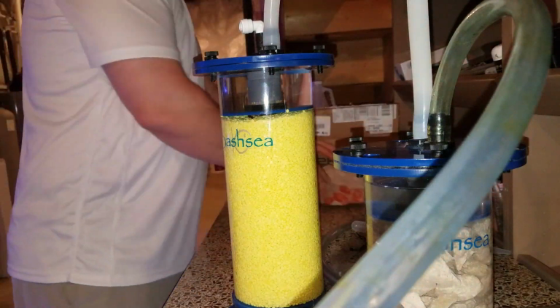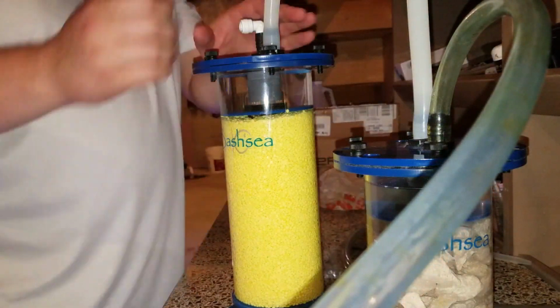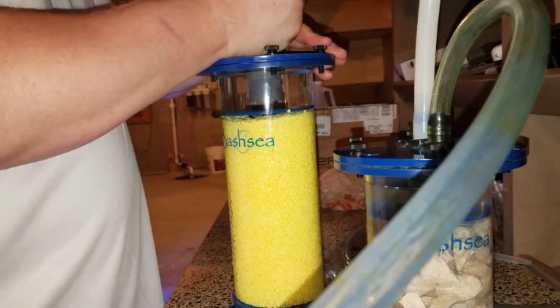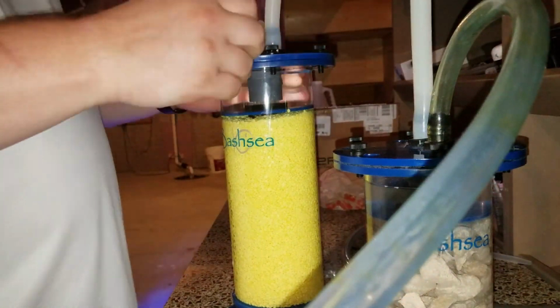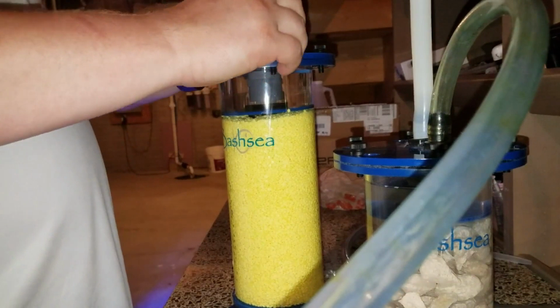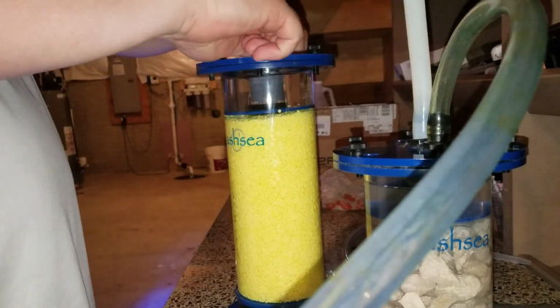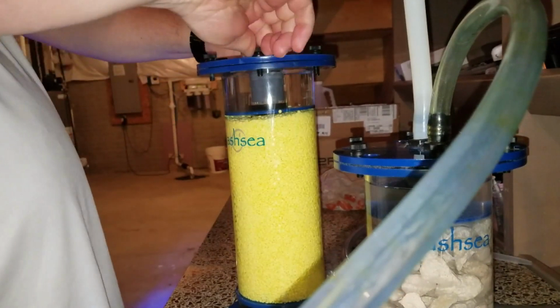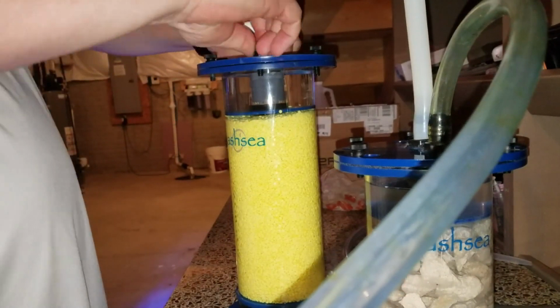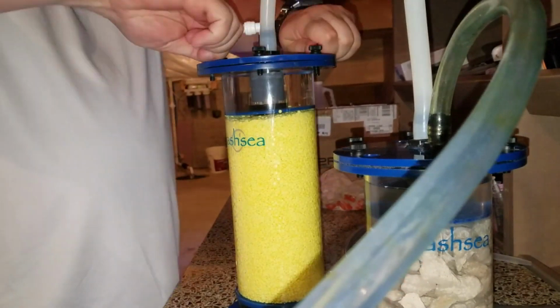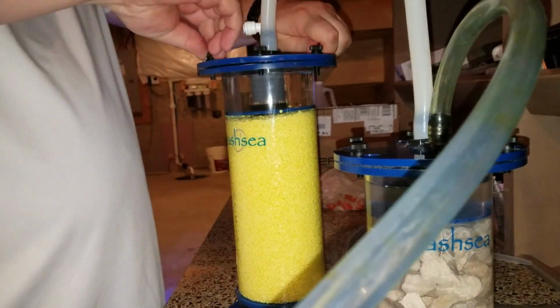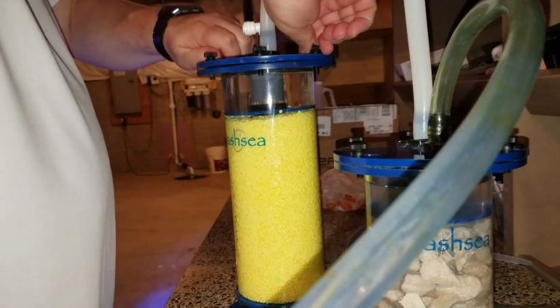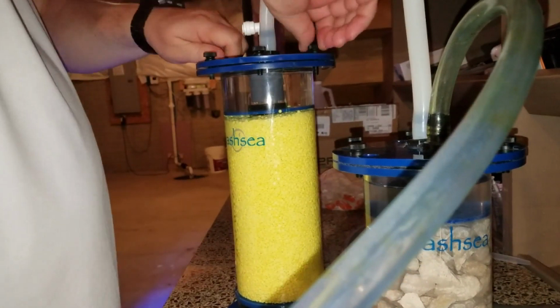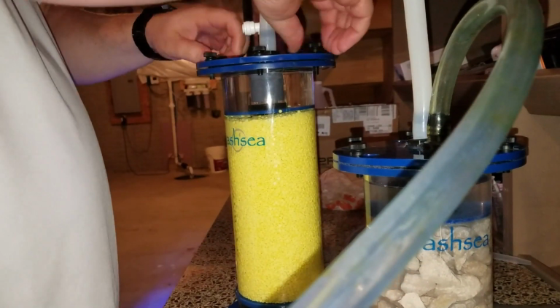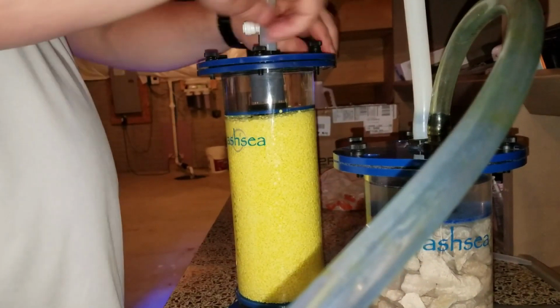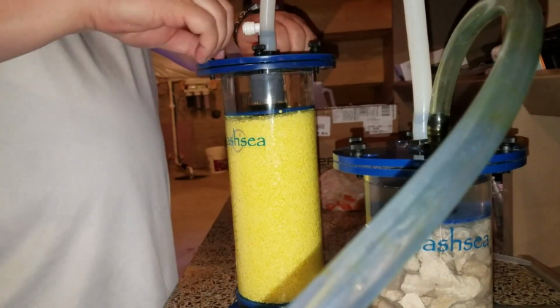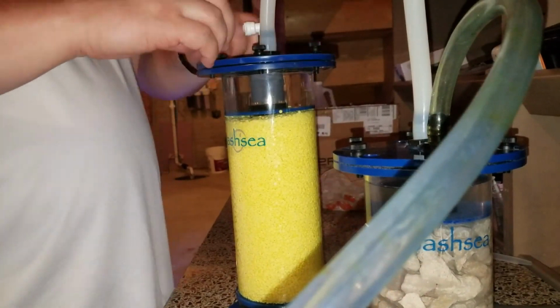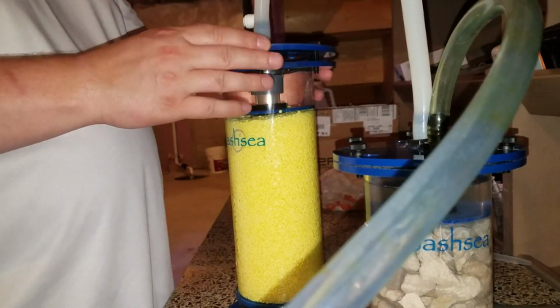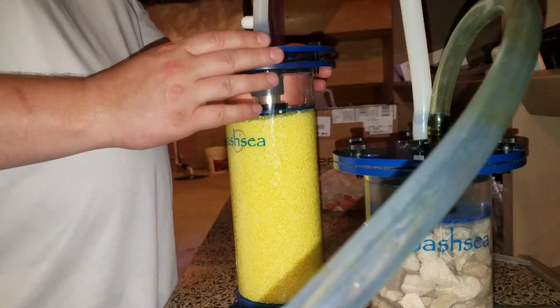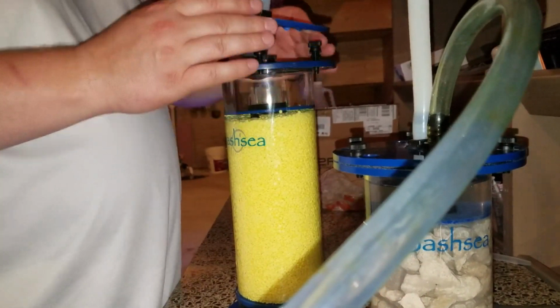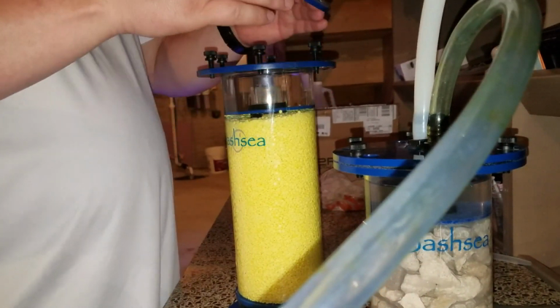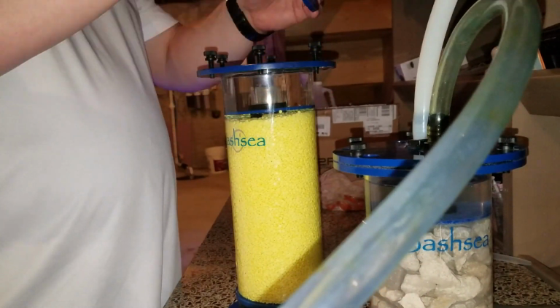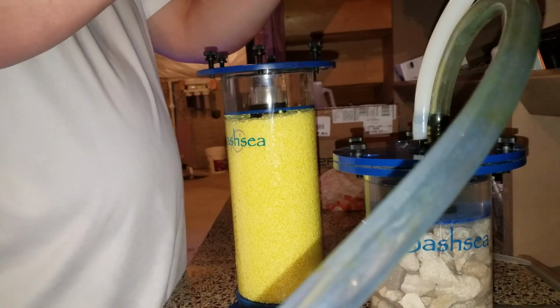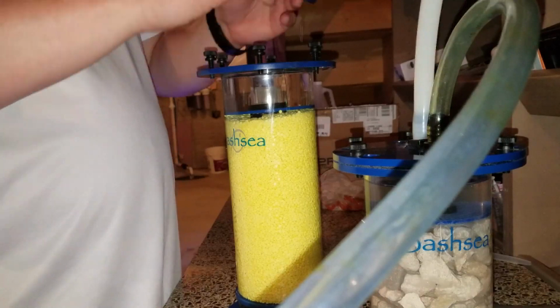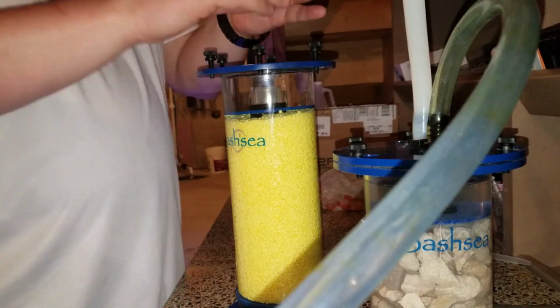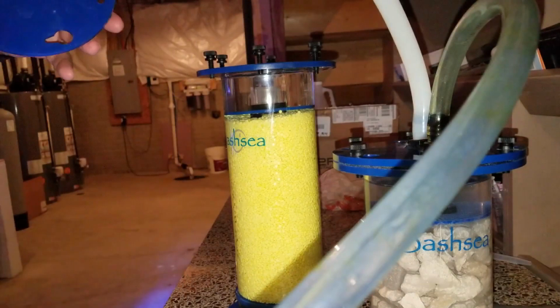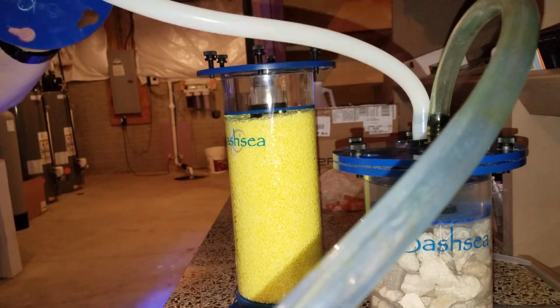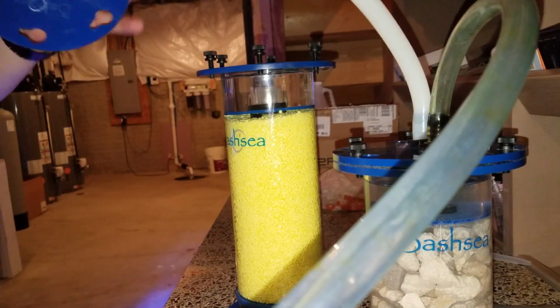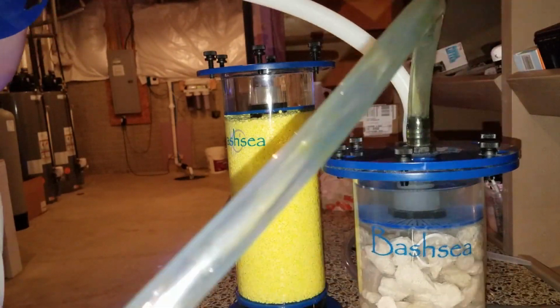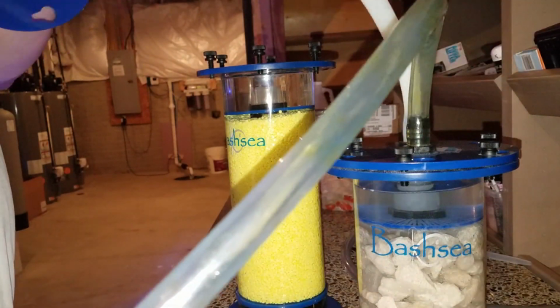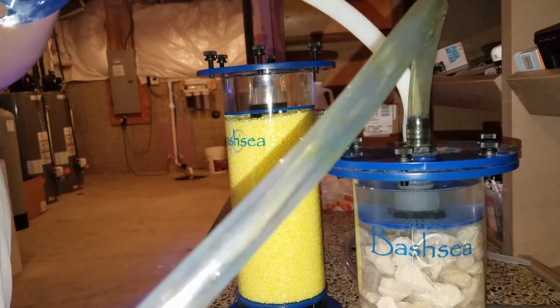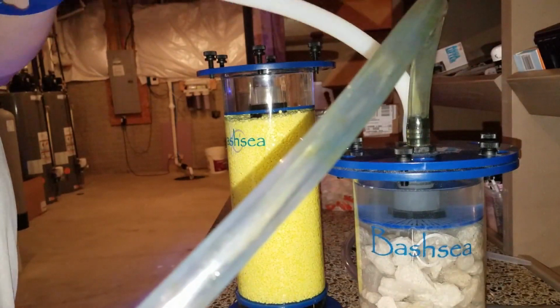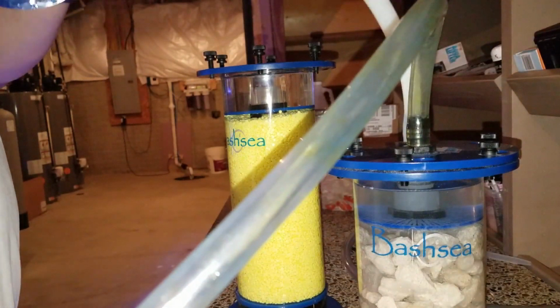What's up, YouTube? John here. Thank you so much for joining Blue Carbon Reefing. Today, I just wanted to show you how I am taking nitrates or reducing my nitrates to the next level.